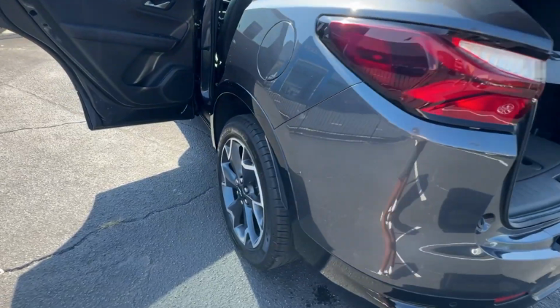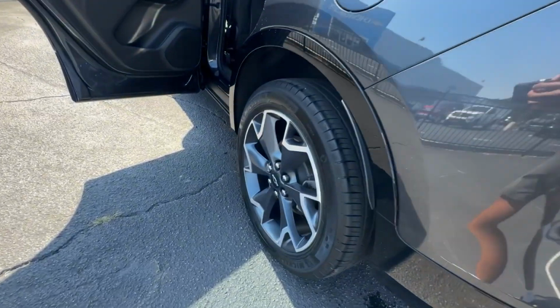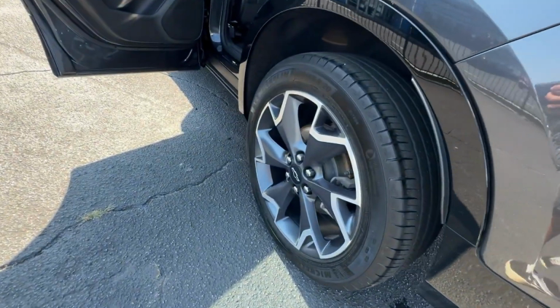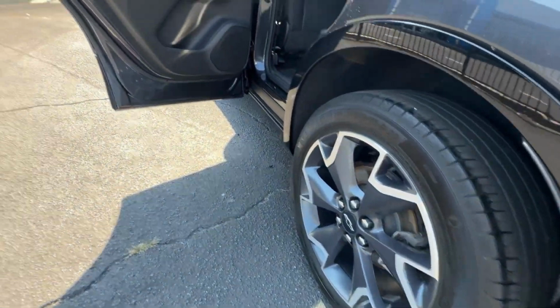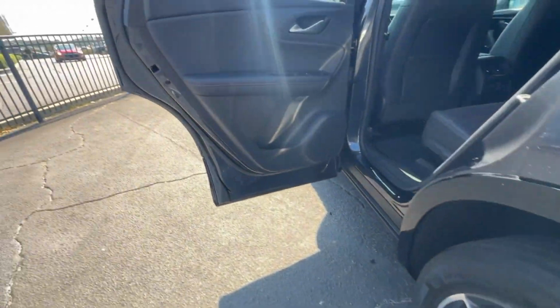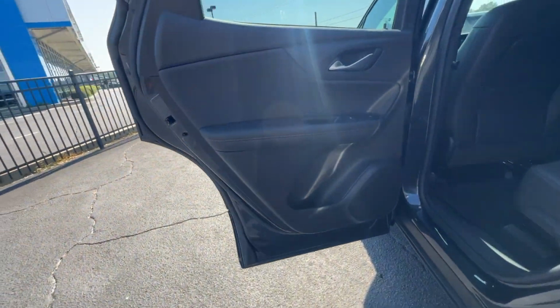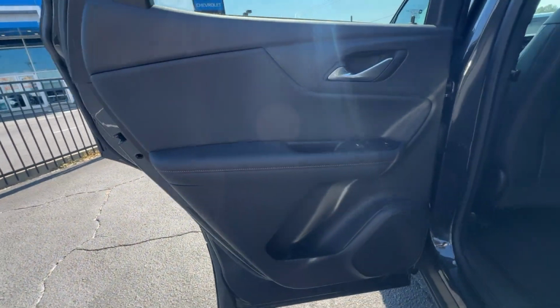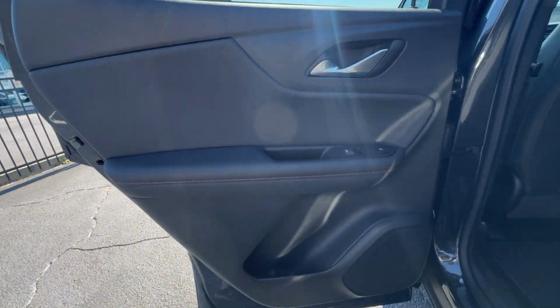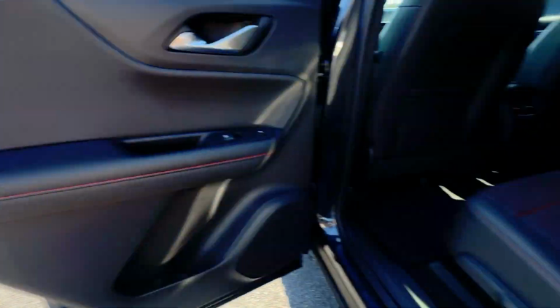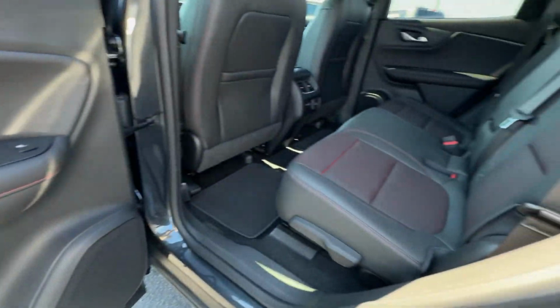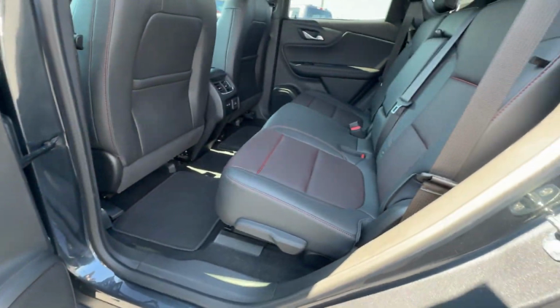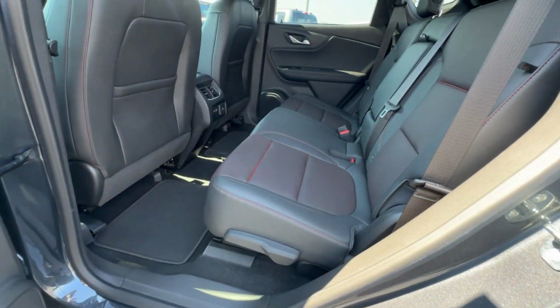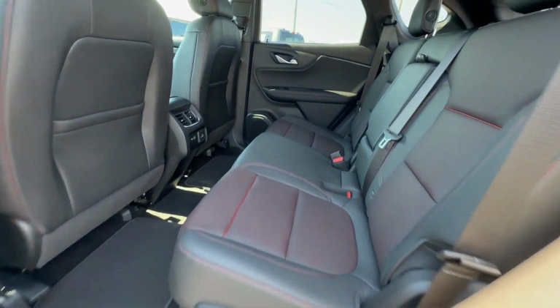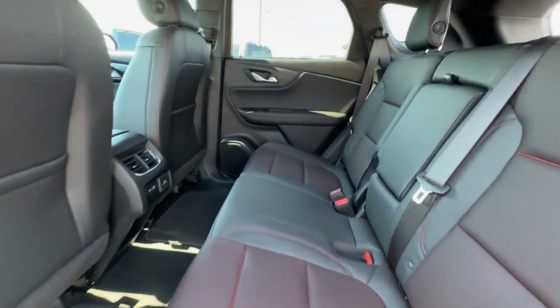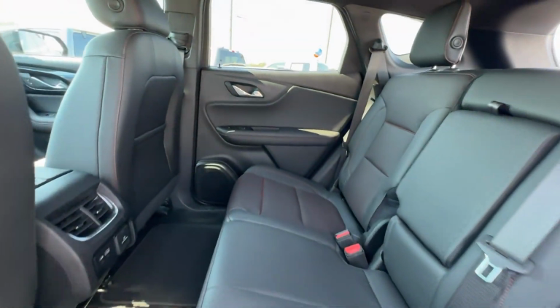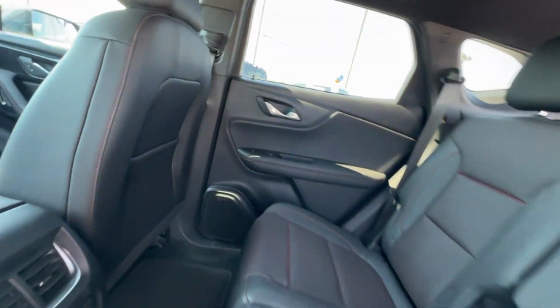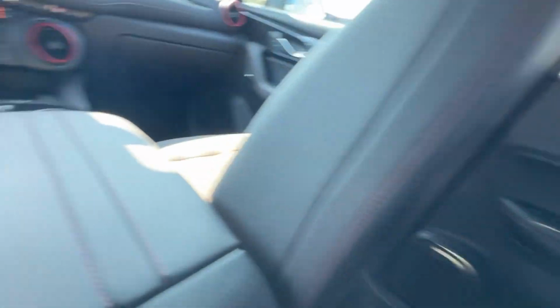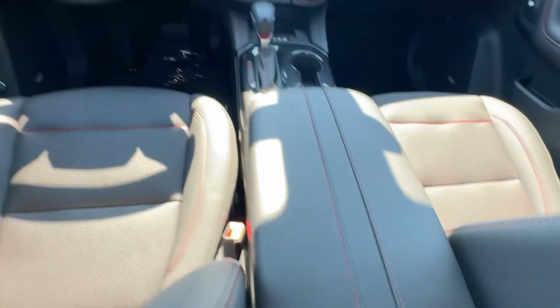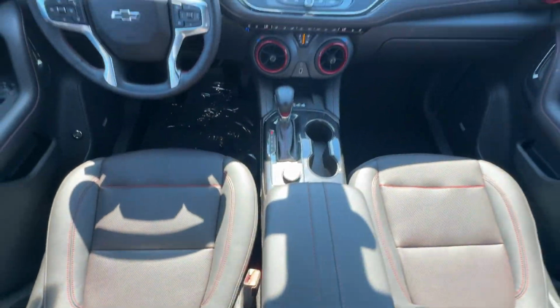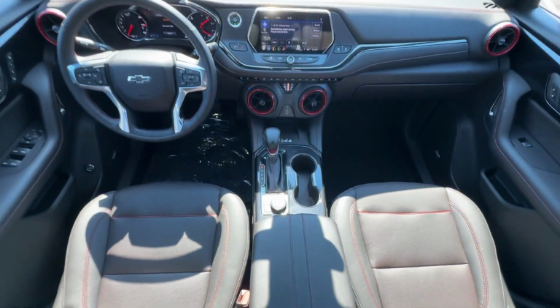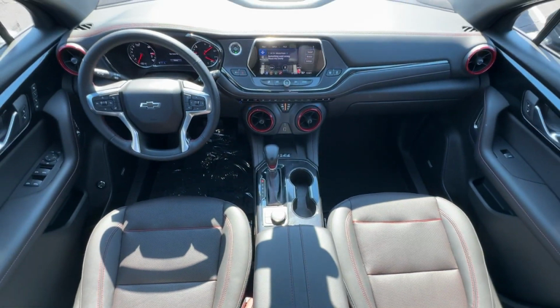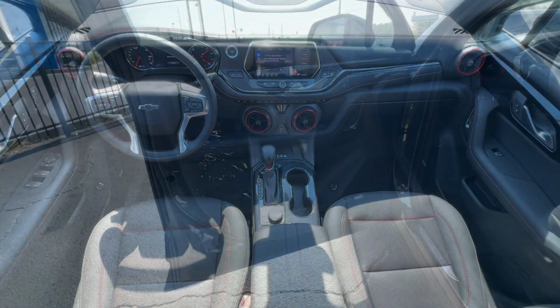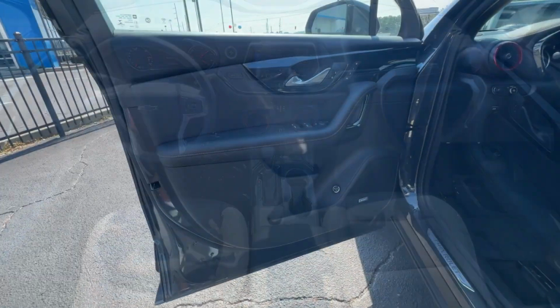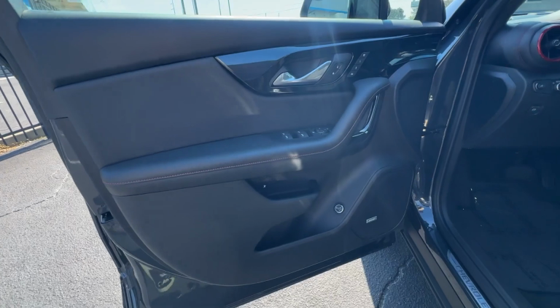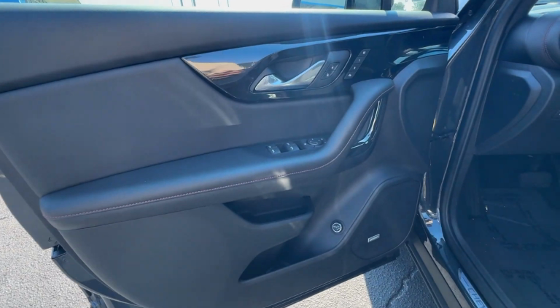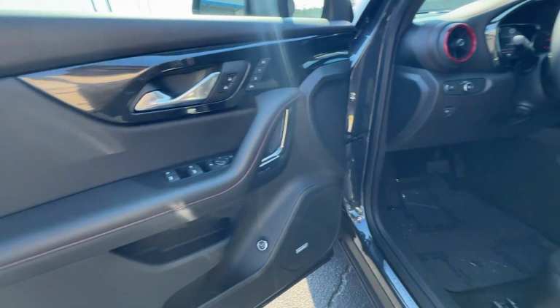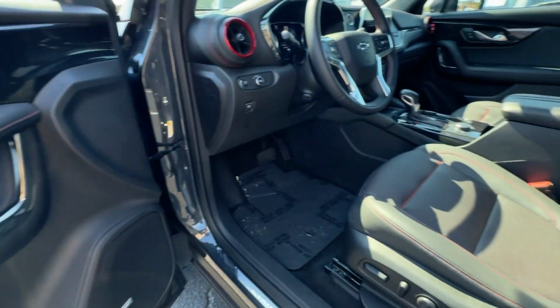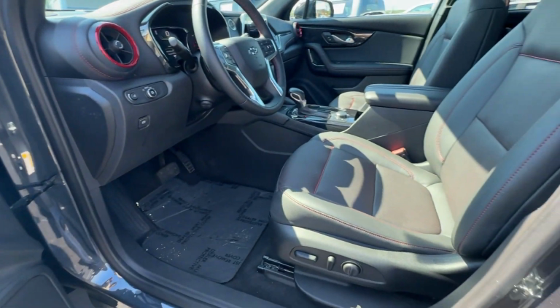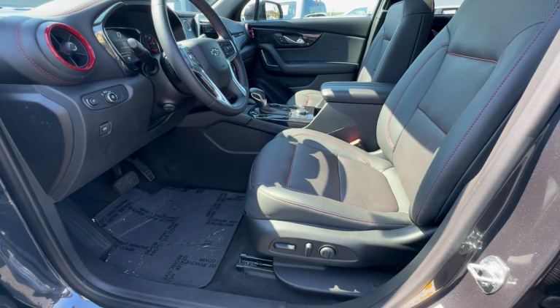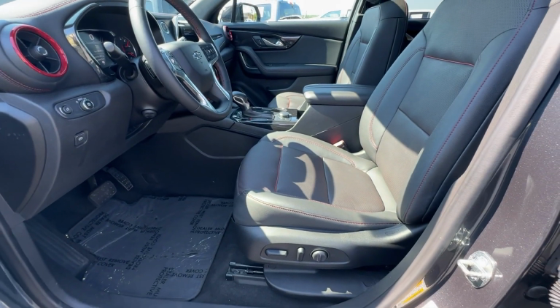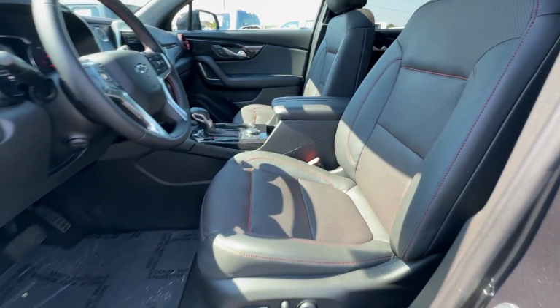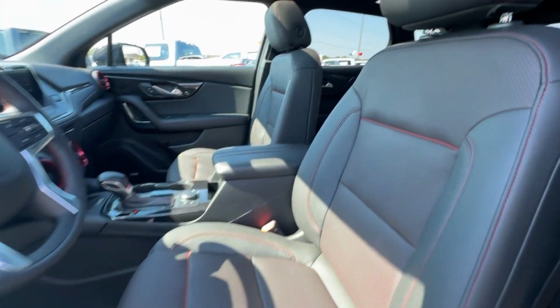Heated steering wheel, Apple CarPlay and/or Android Auto, wireless charging station, navigation system, heated driver's seat, keyless entry, rear camera mirror, heated rear seat, power passenger seat, backup camera.